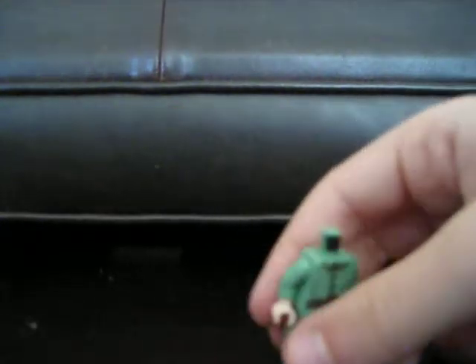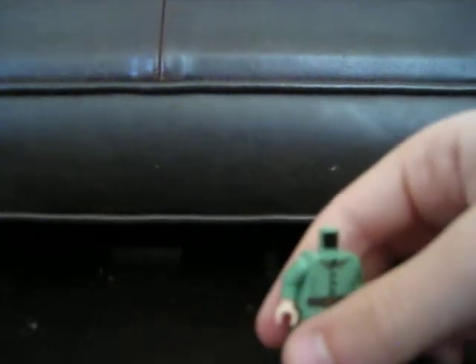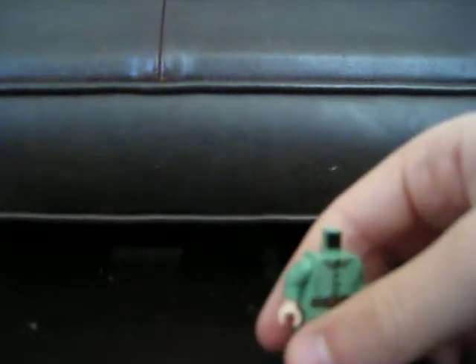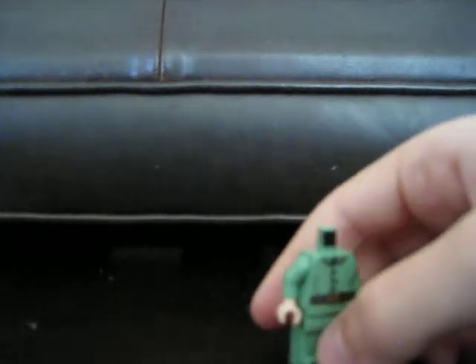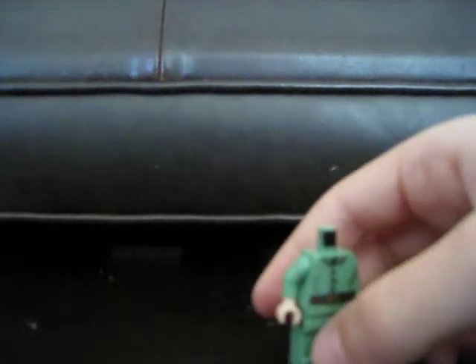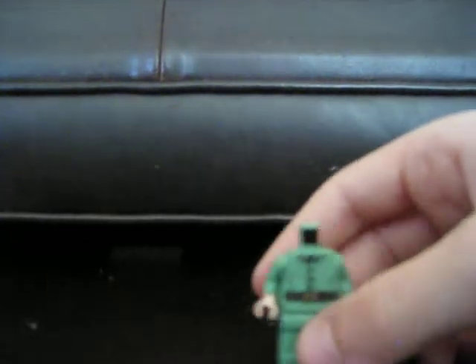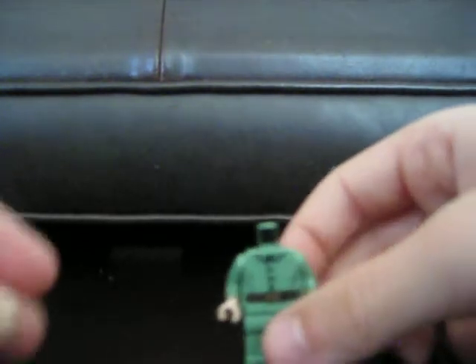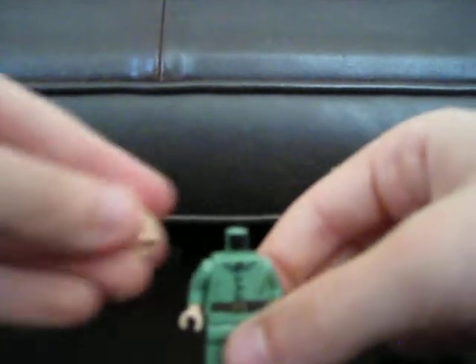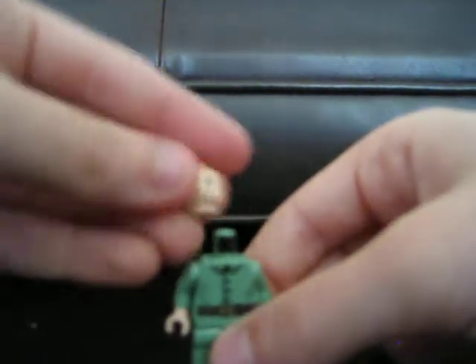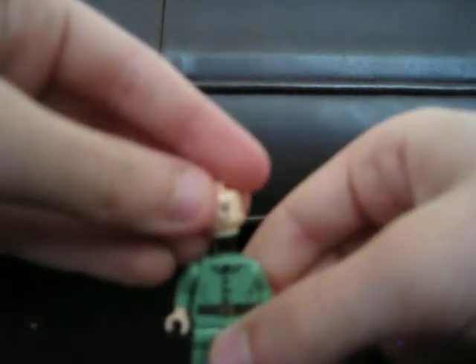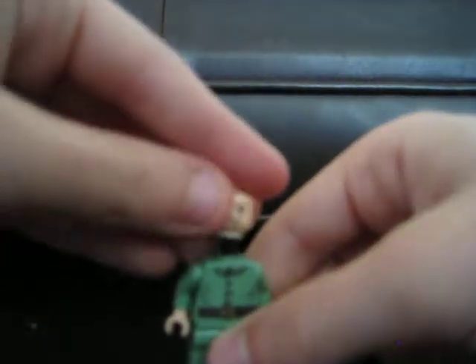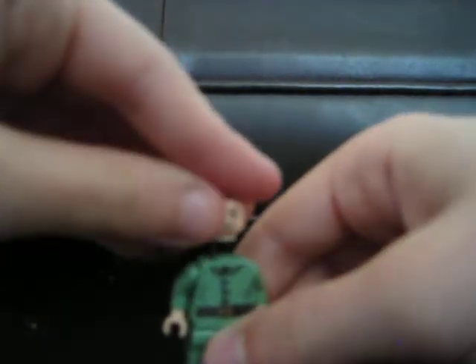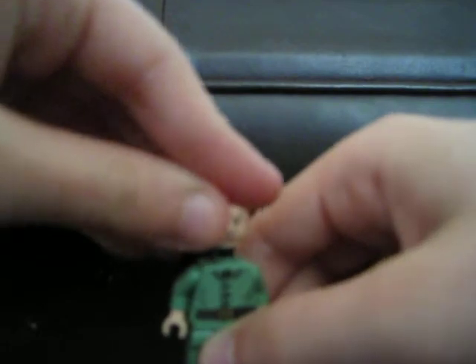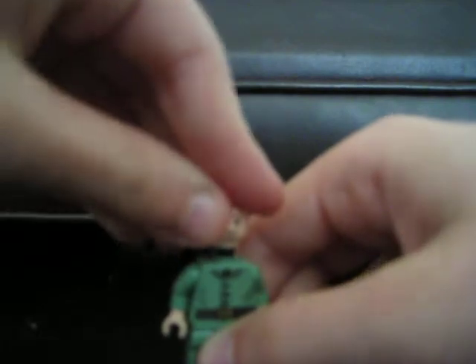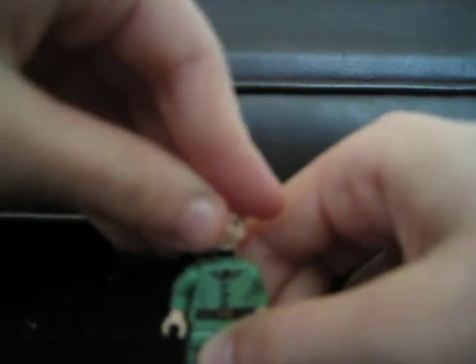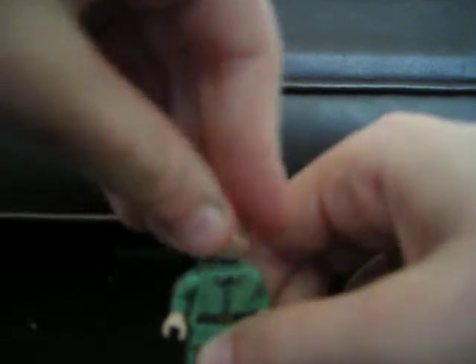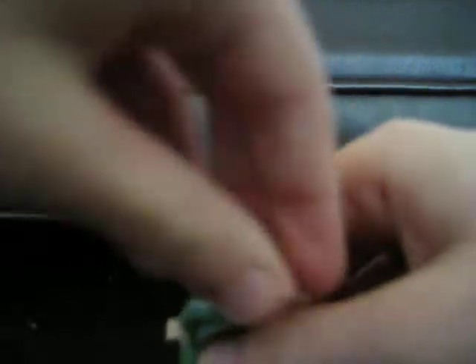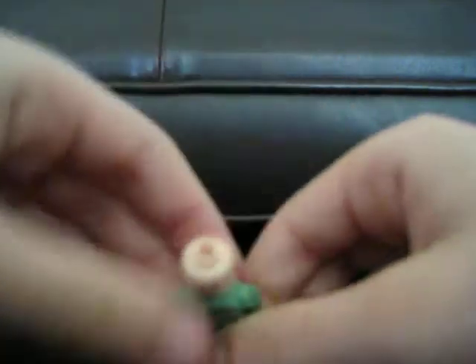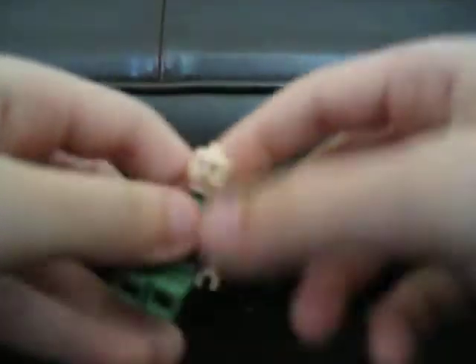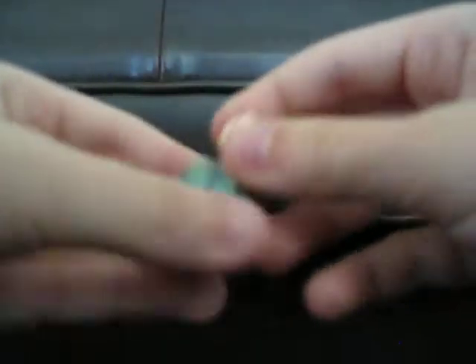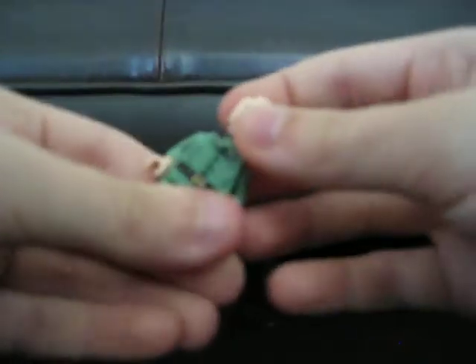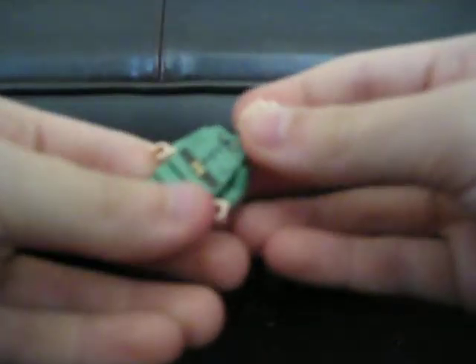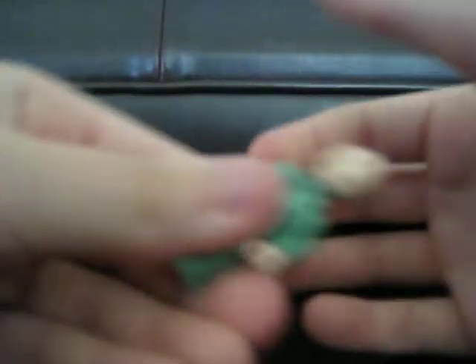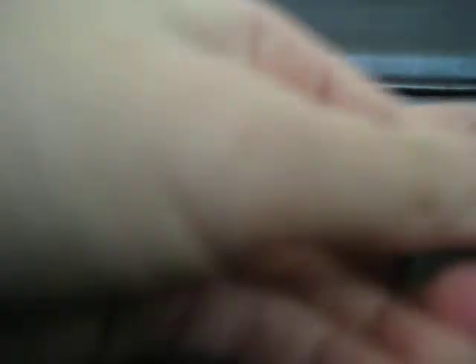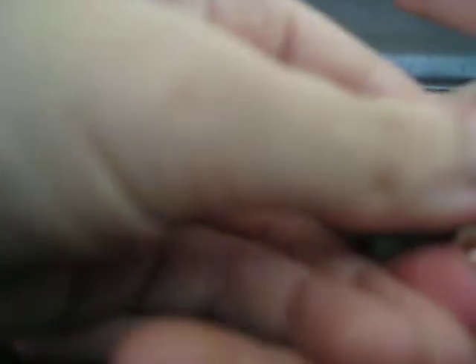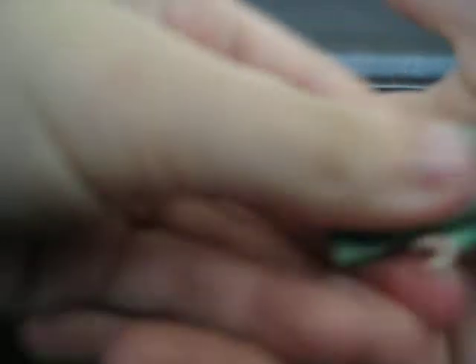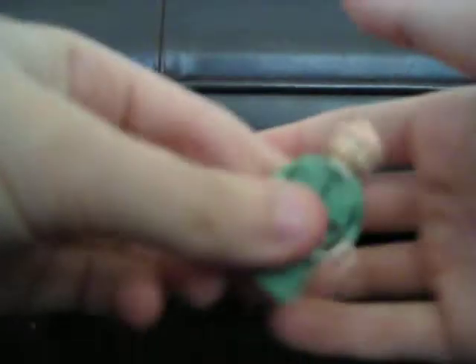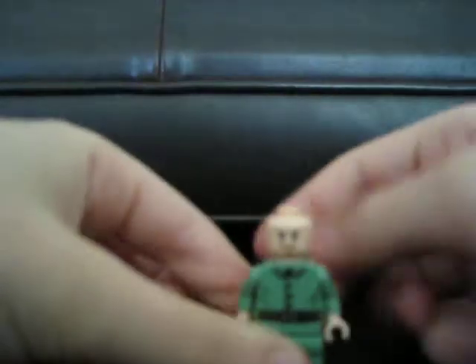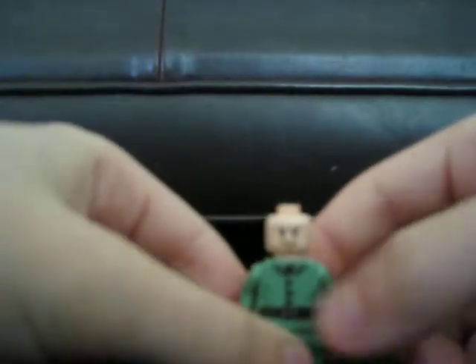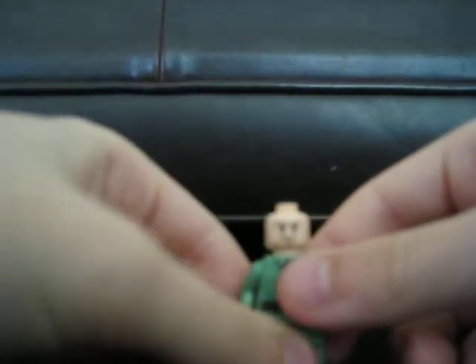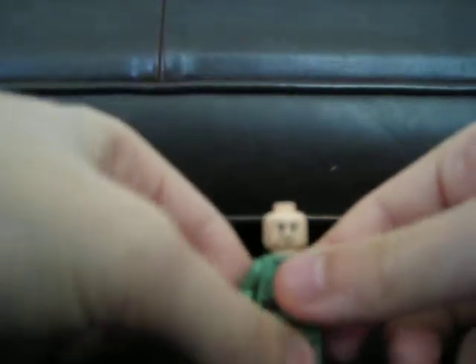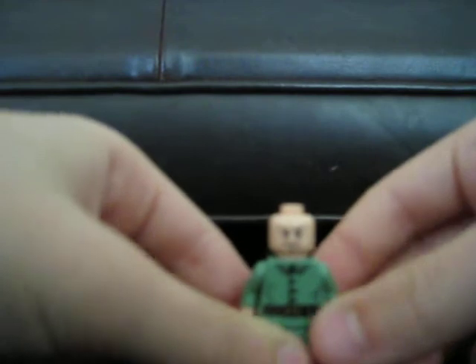Then you take your Indiana Jones head and put it on the German body from the Indiana Jones set, so it looks like that.